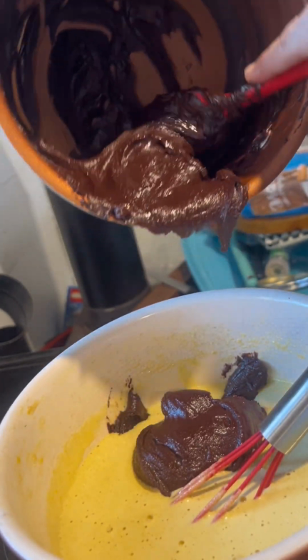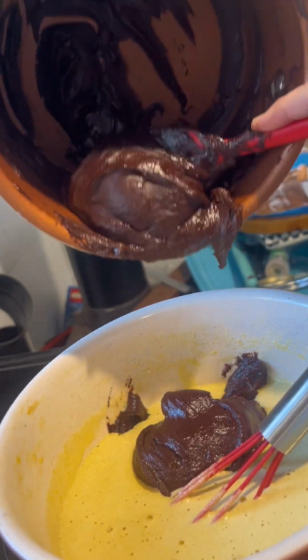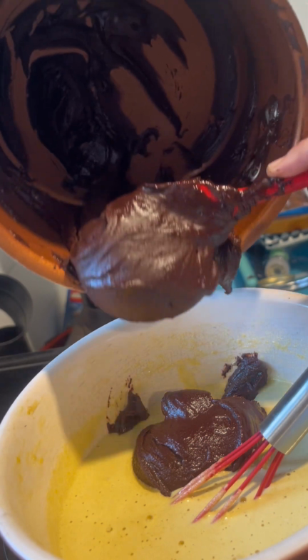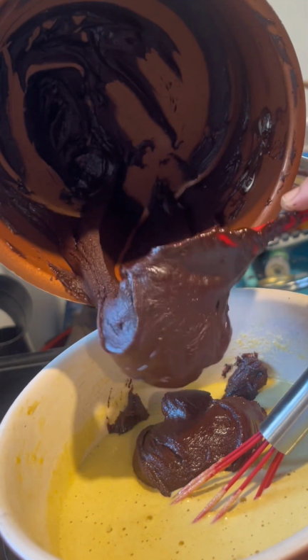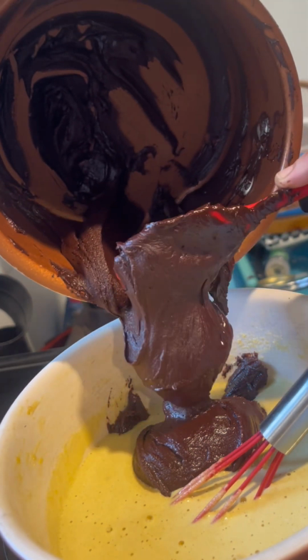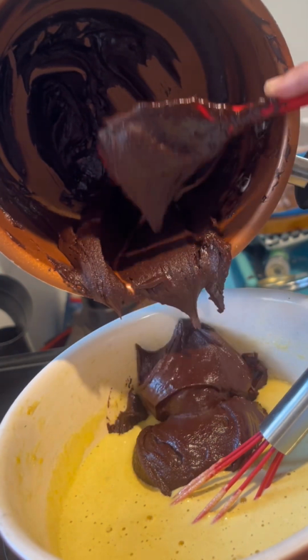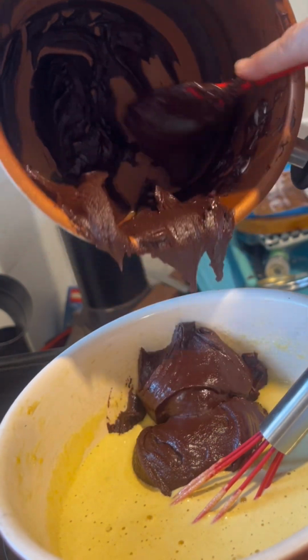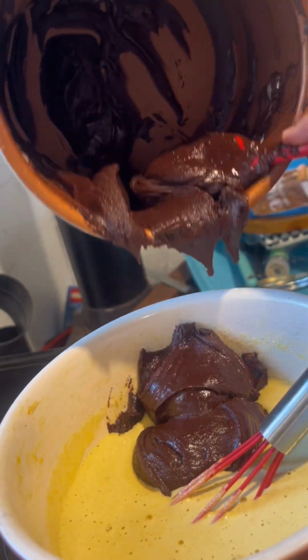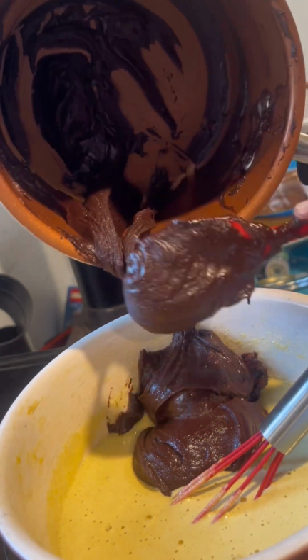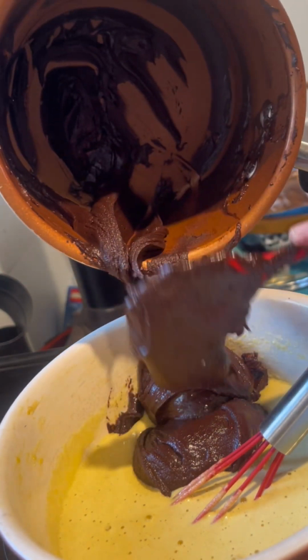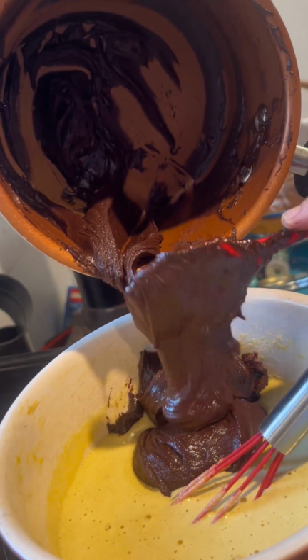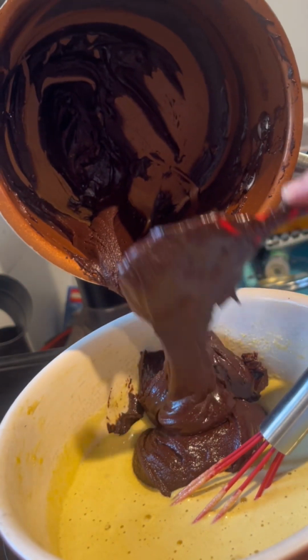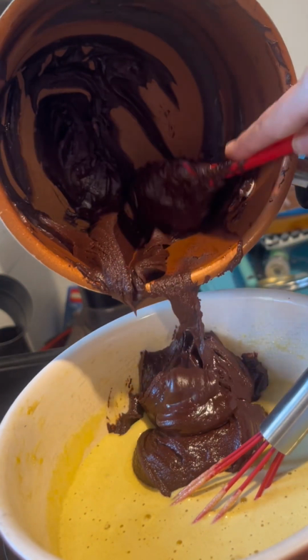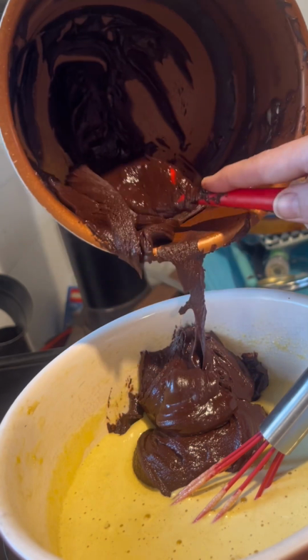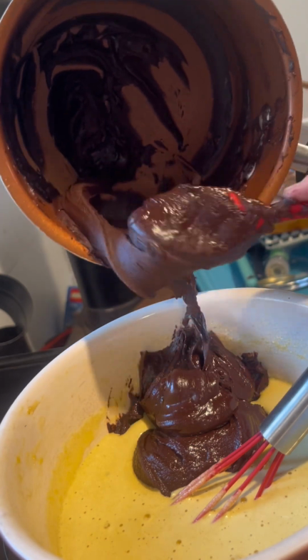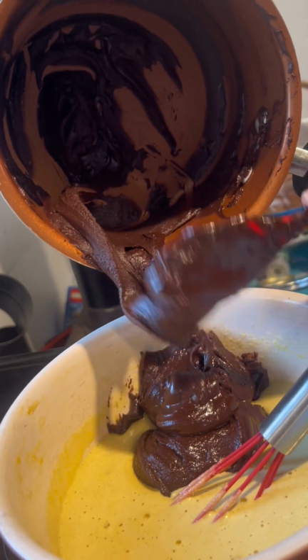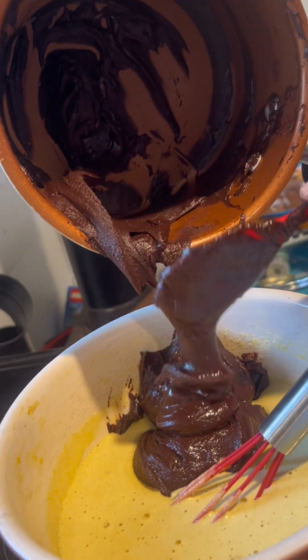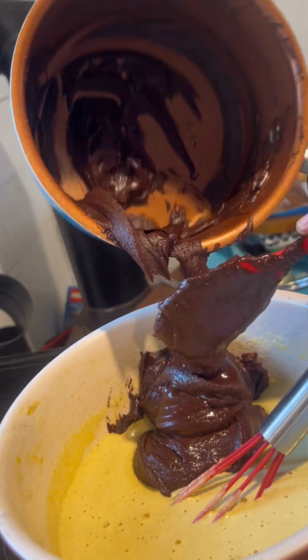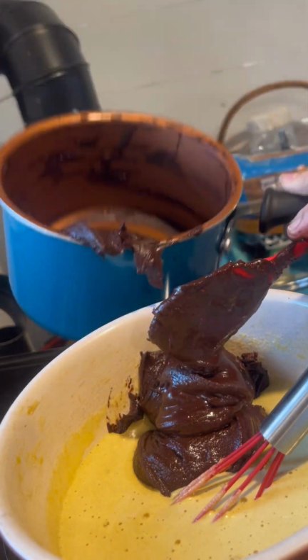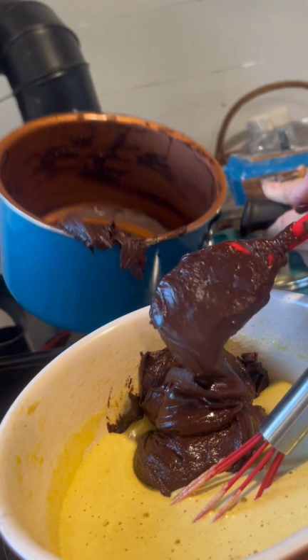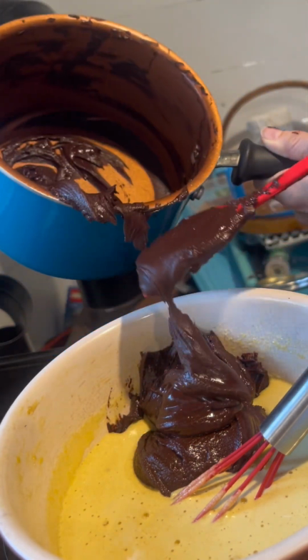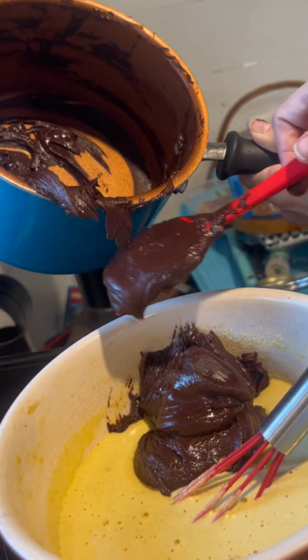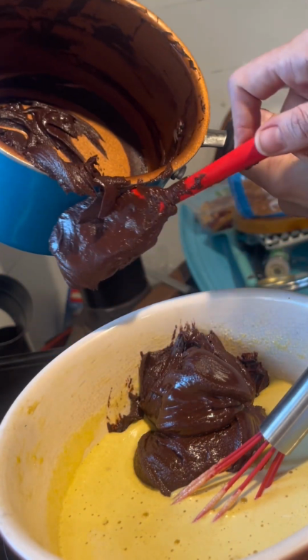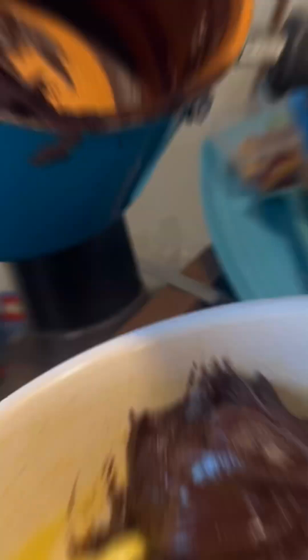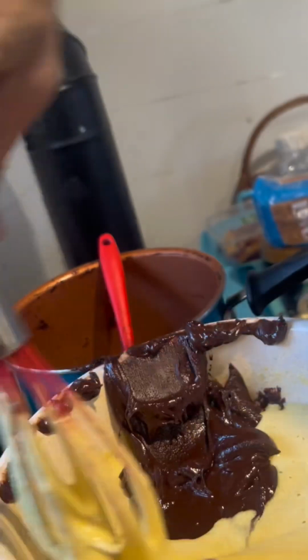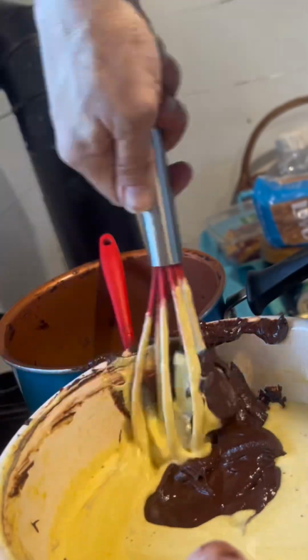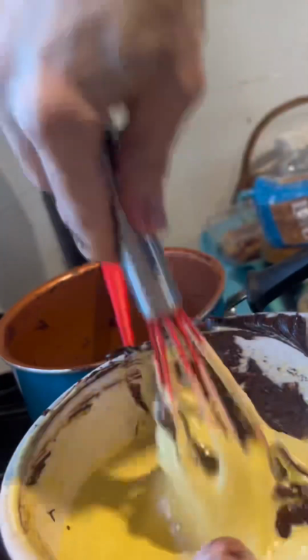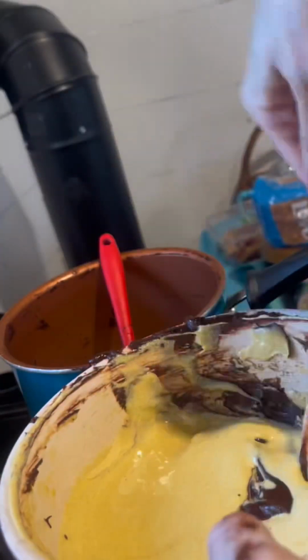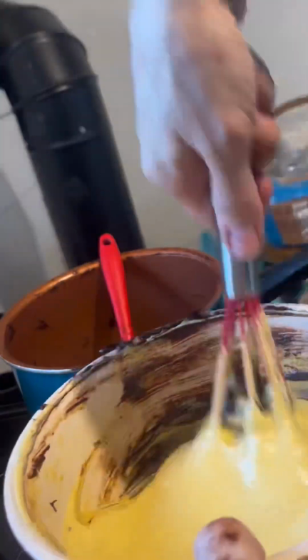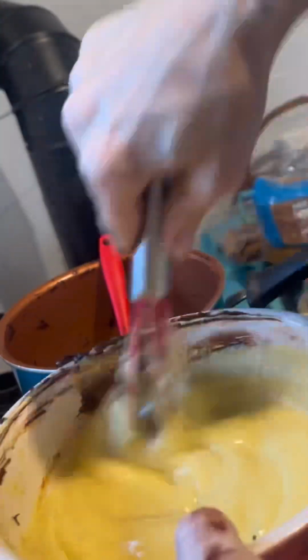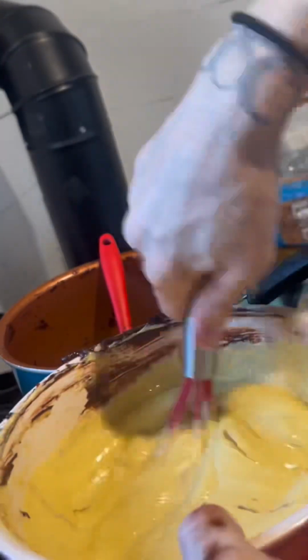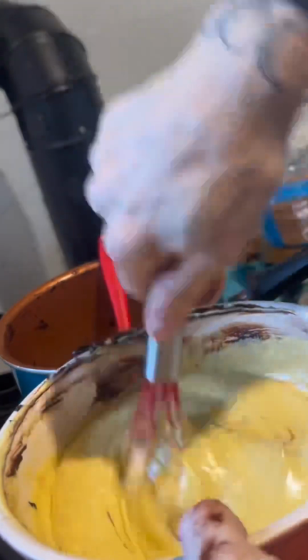Next you'll want to add in your chocolate mixture and stir until fully combined. At this point your chocolate mixture should have been cooled completely so that it won't affect the egg mixture at all.